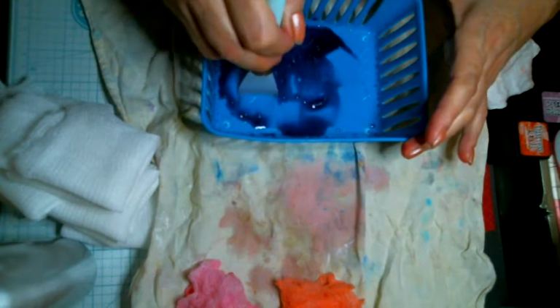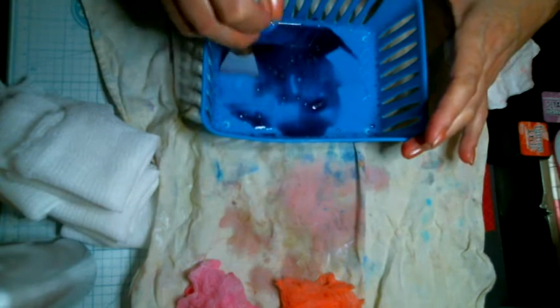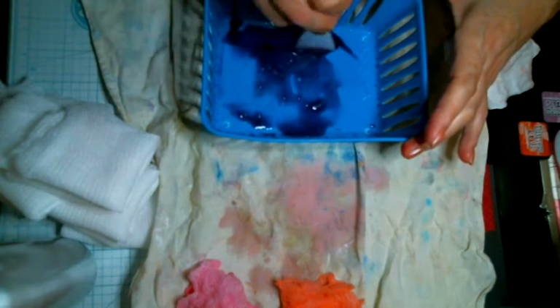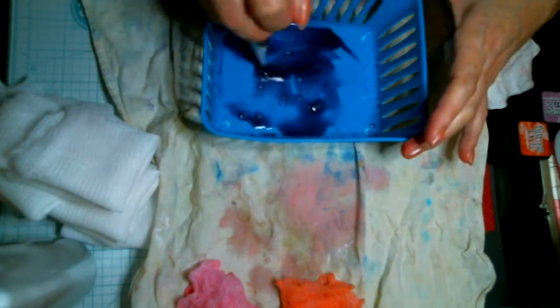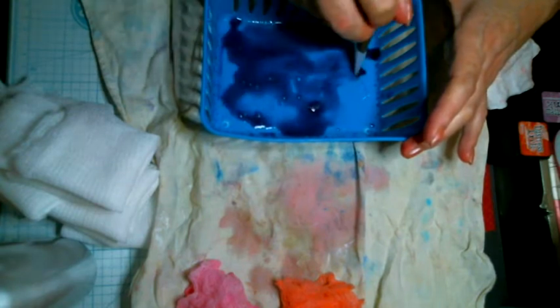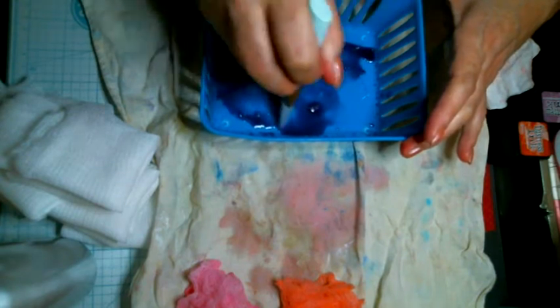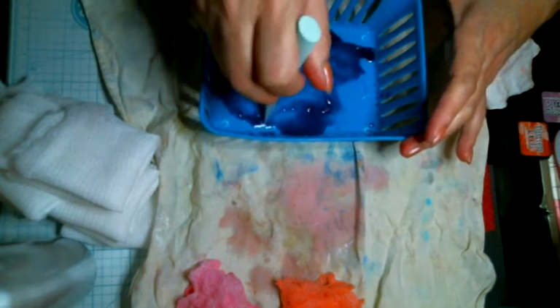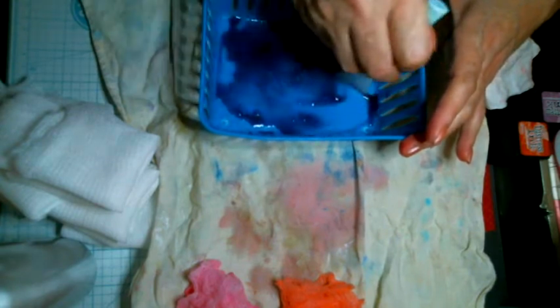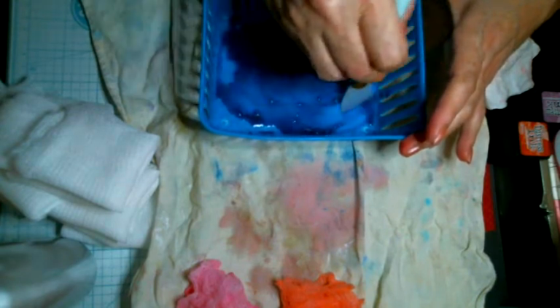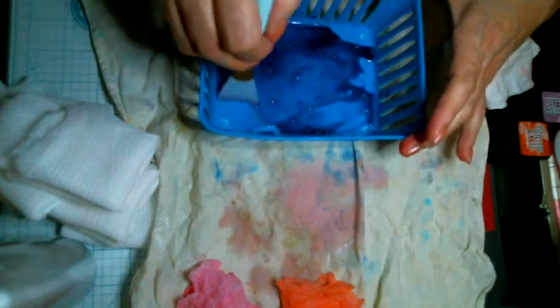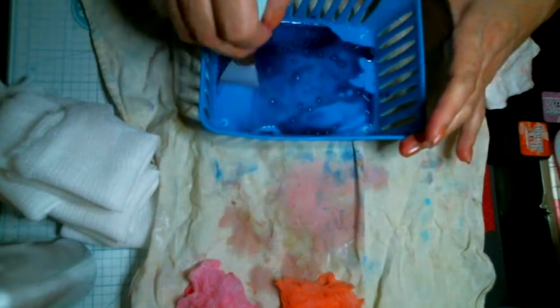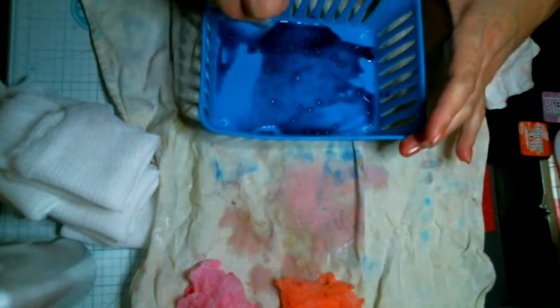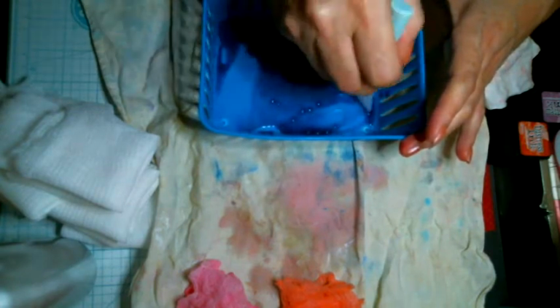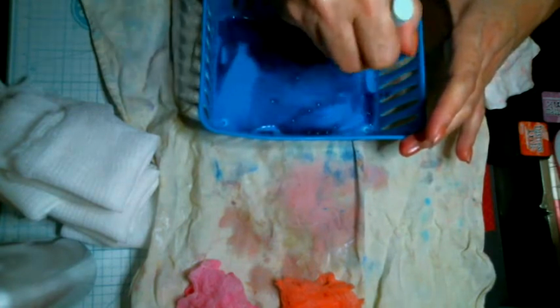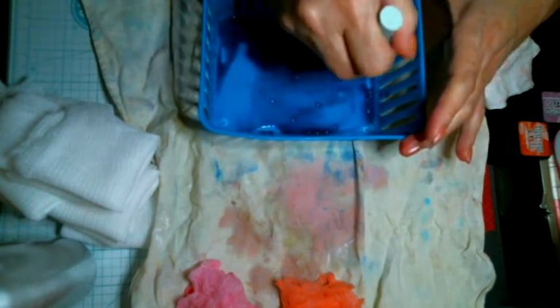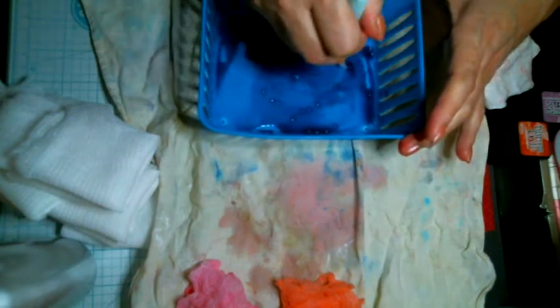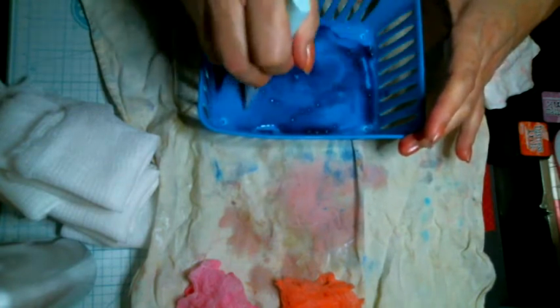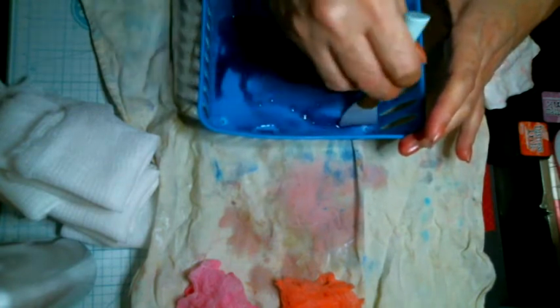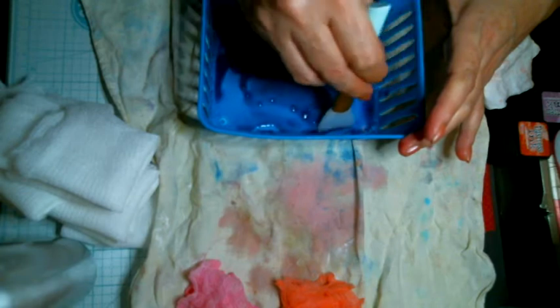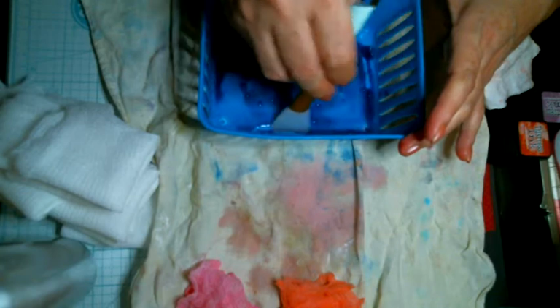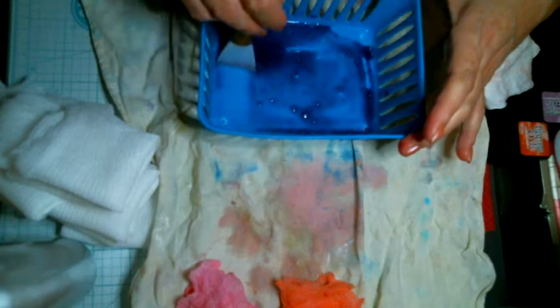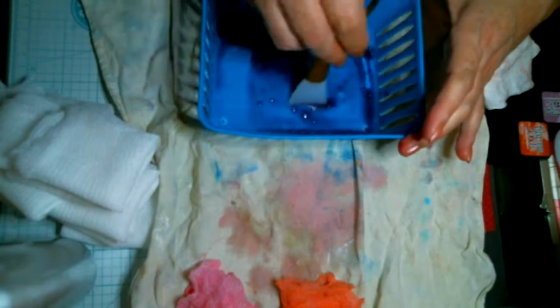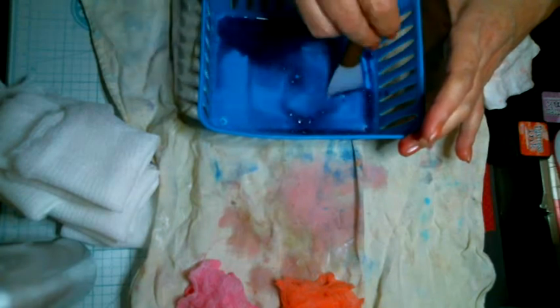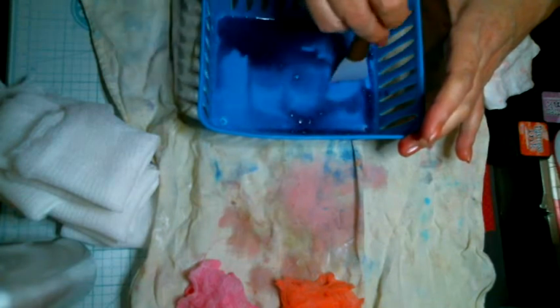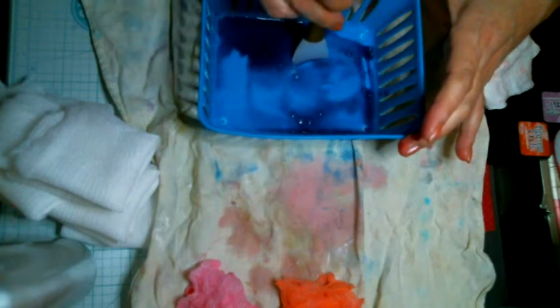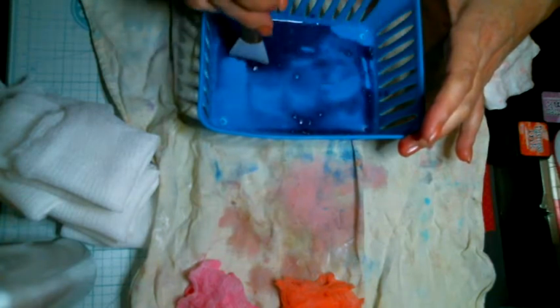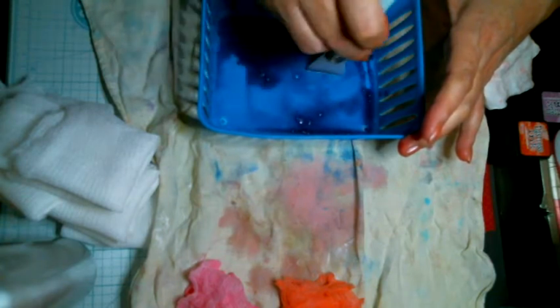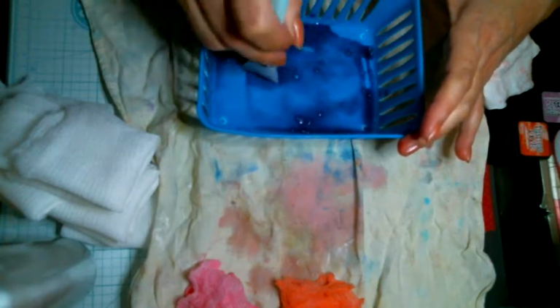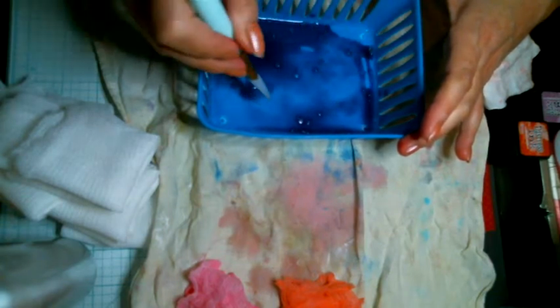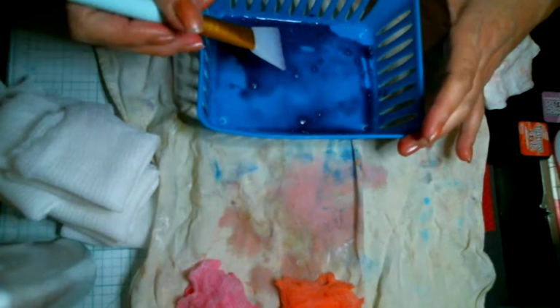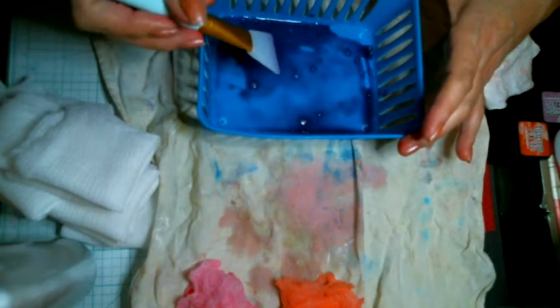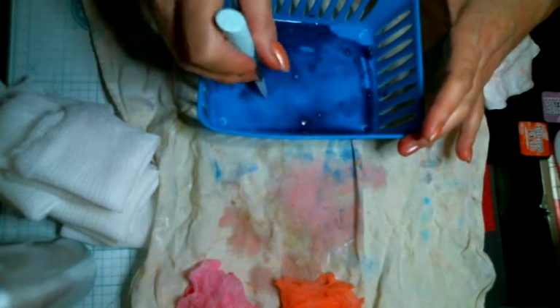I want to do one of each color. I have a little bit that I had done with the Vintage Photo.